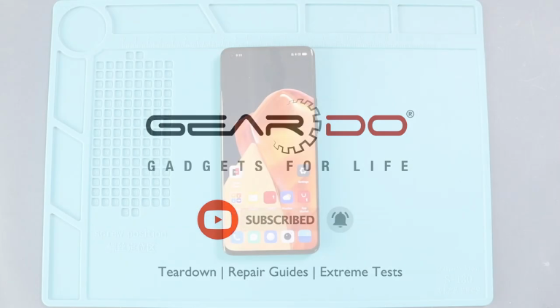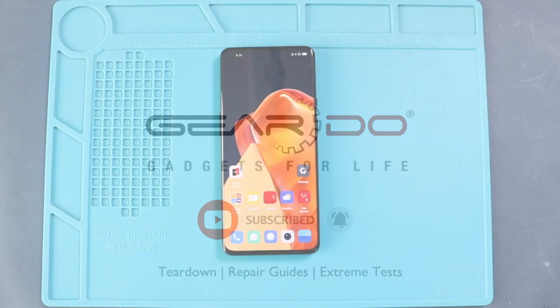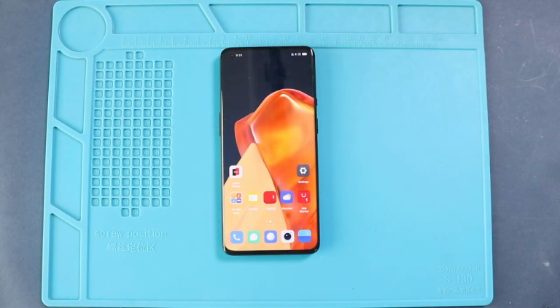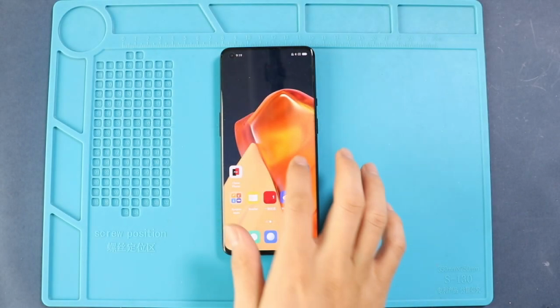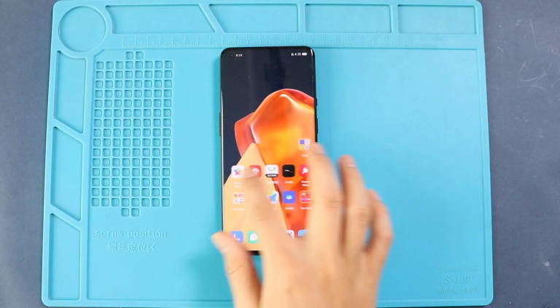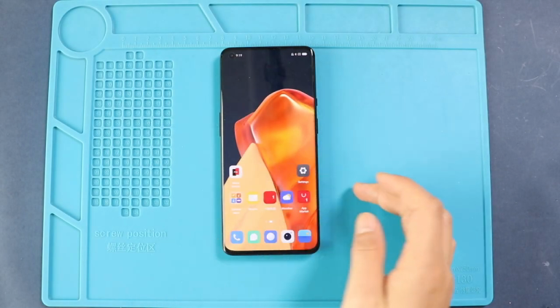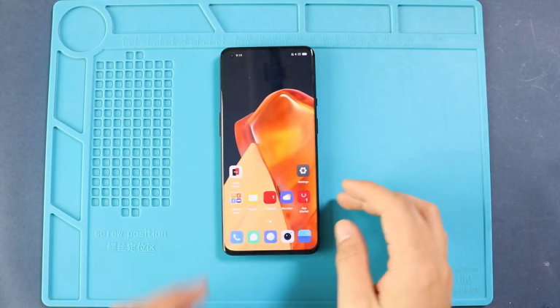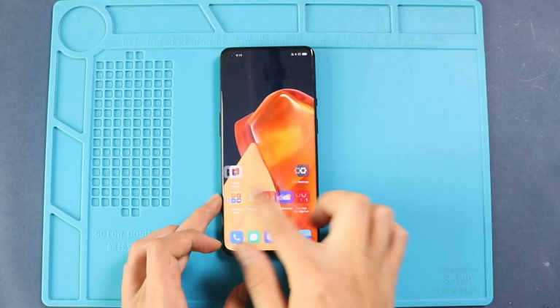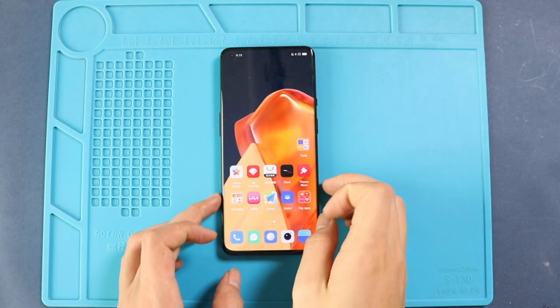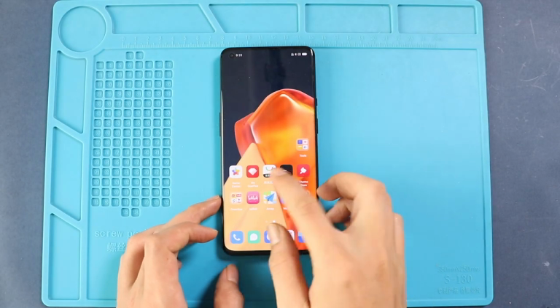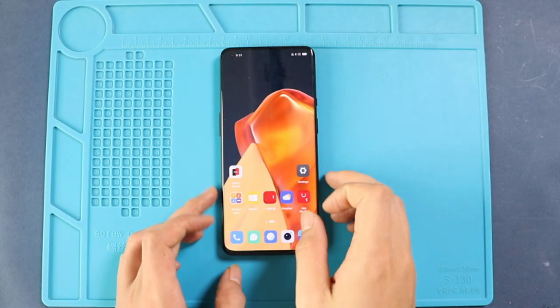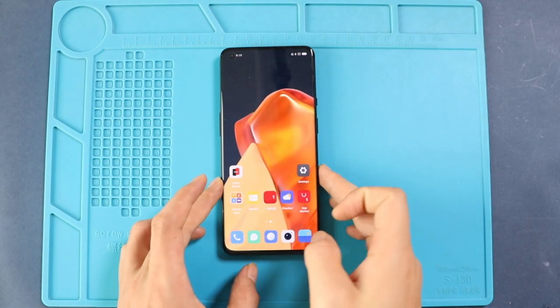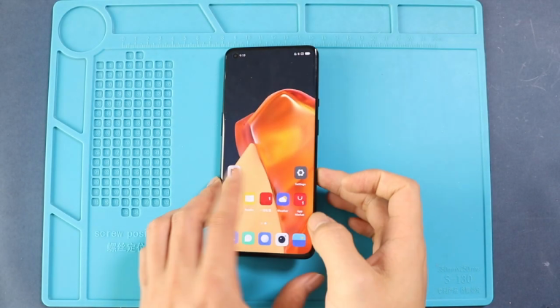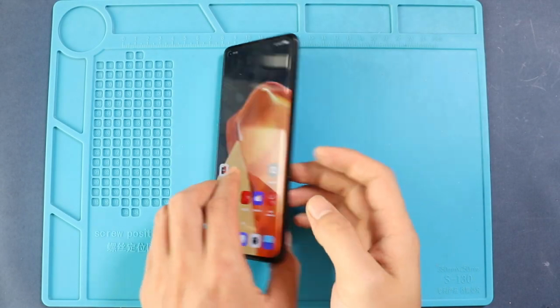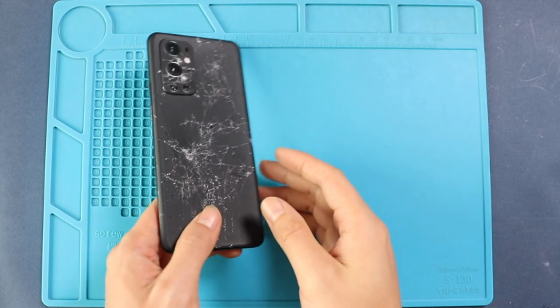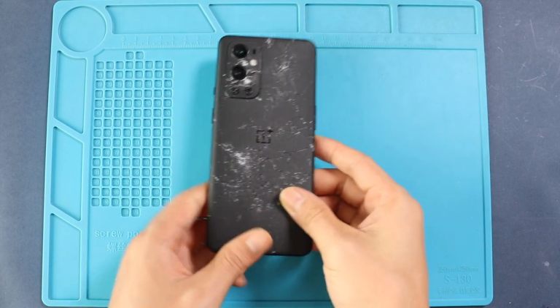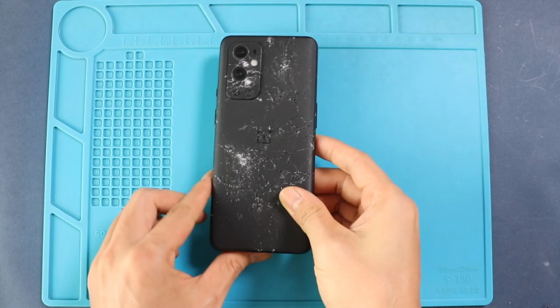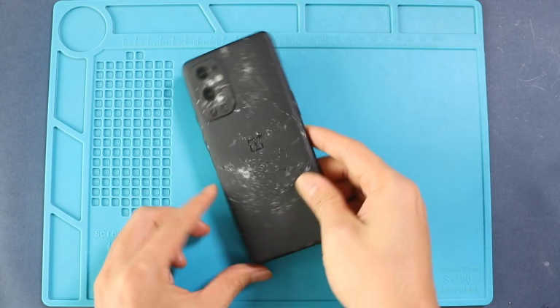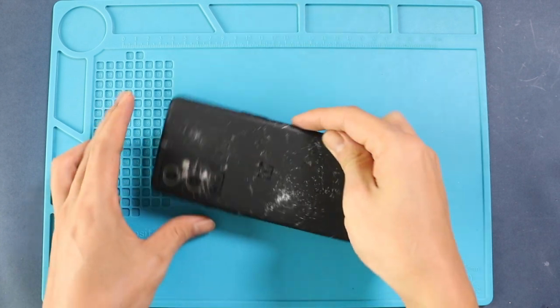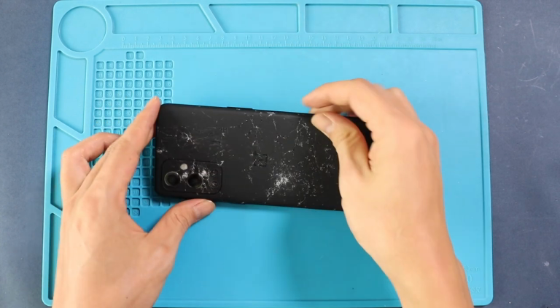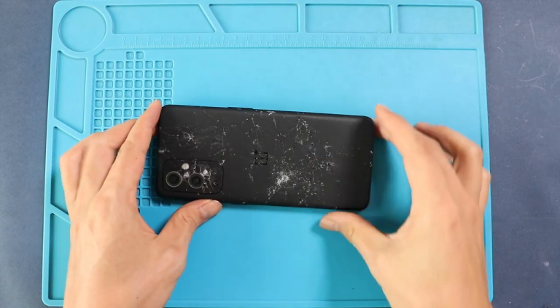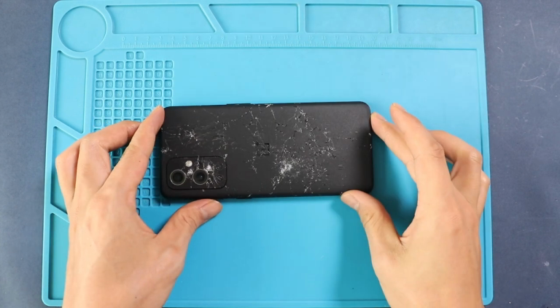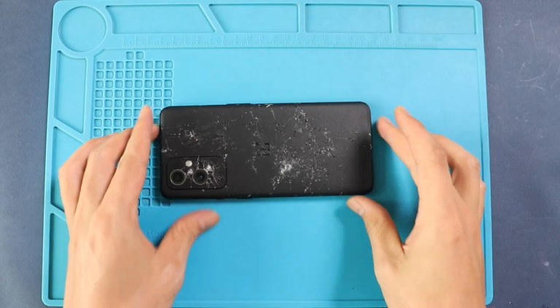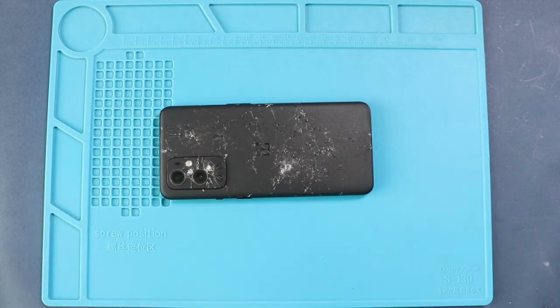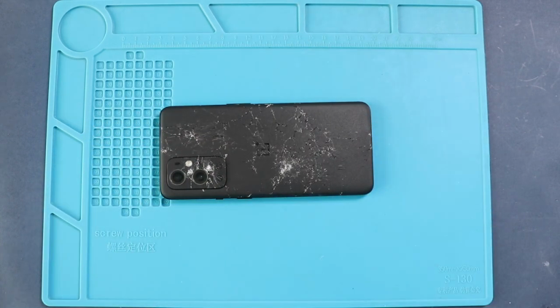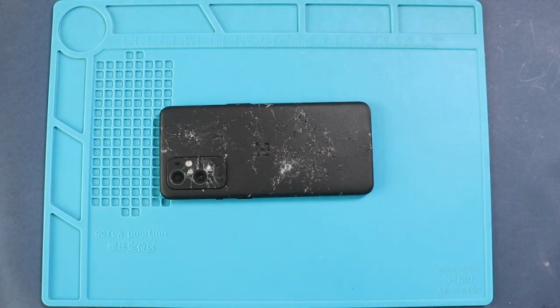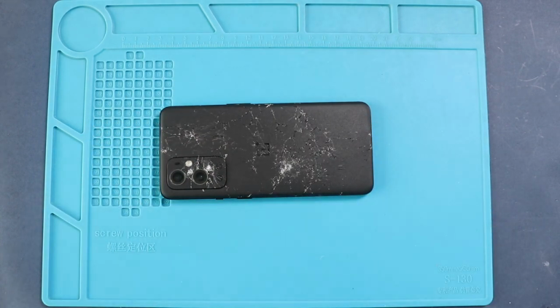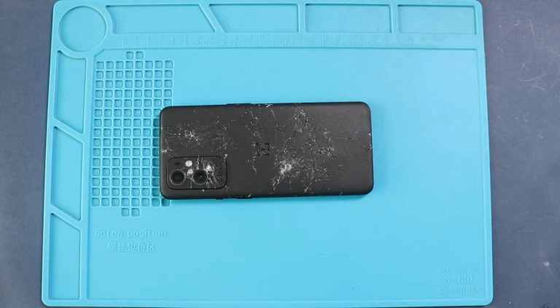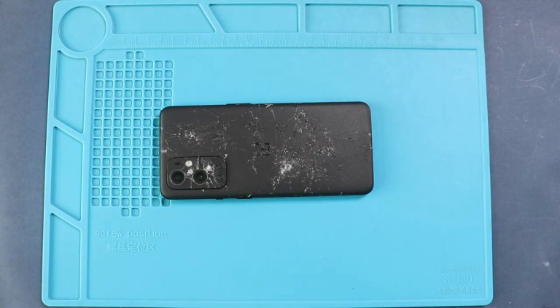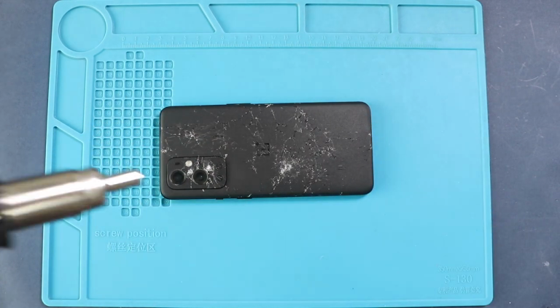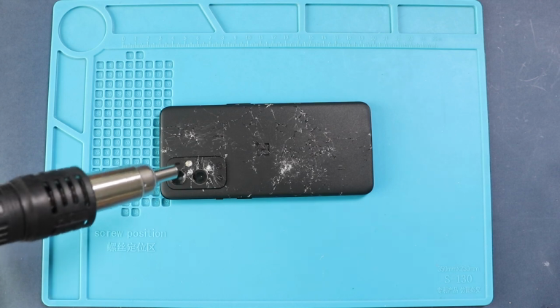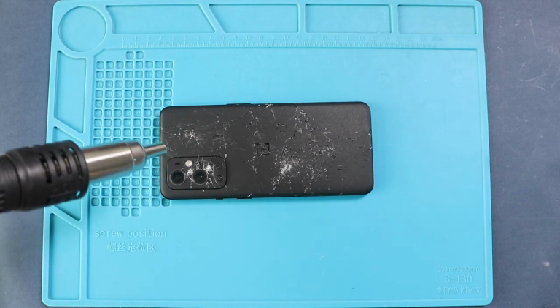Hi everyone, welcome back to Gedo. Today we will show you how to replace the back cover on the OnePlus 9 Pro mobile phone. To start, we need to have the right tools to proceed with the repair, which you can find in the description.